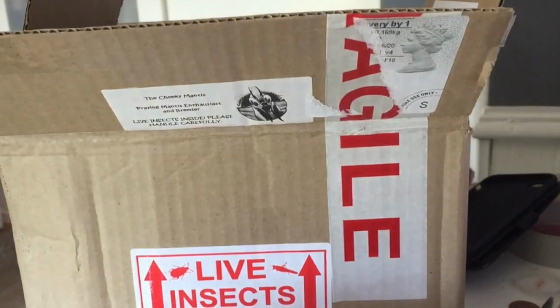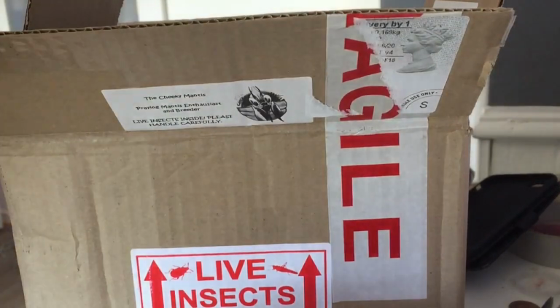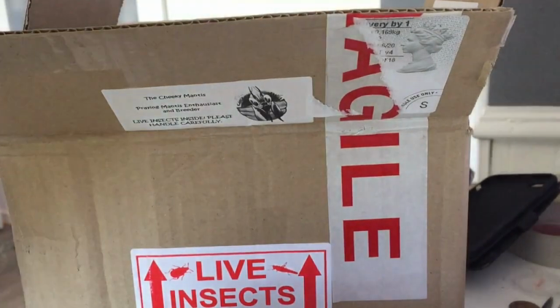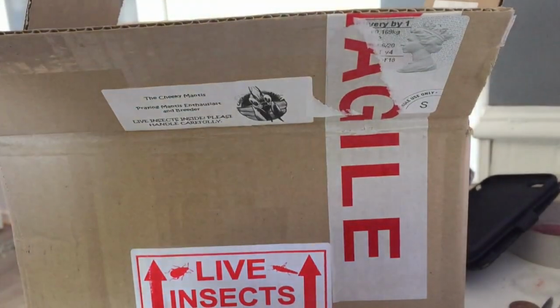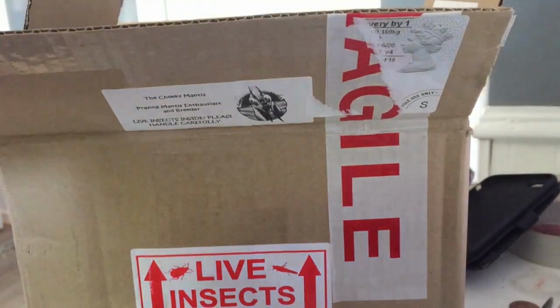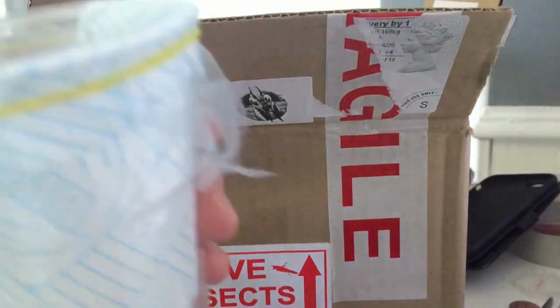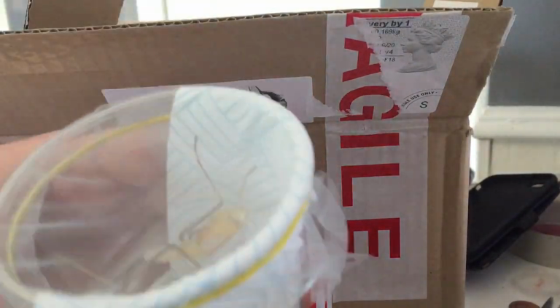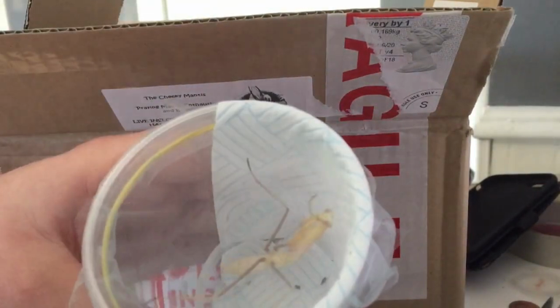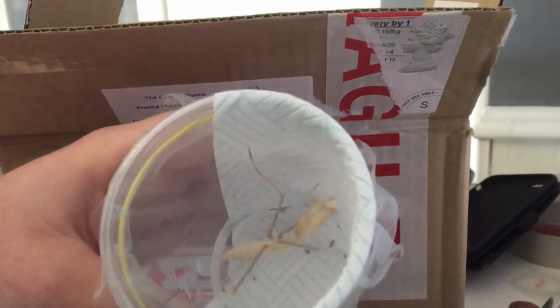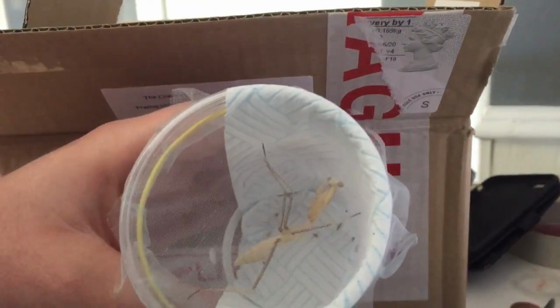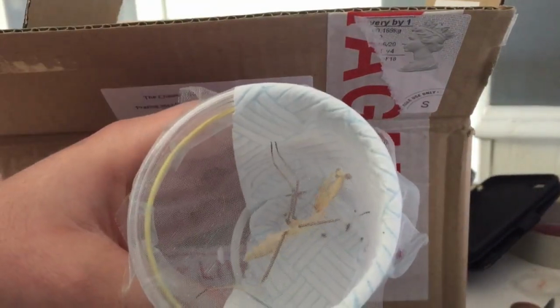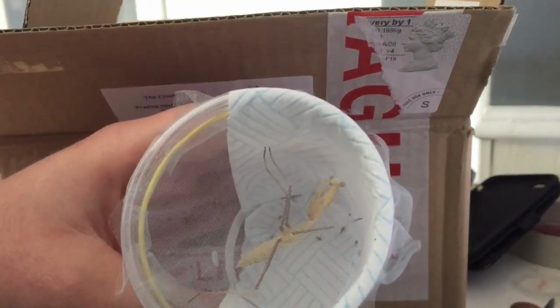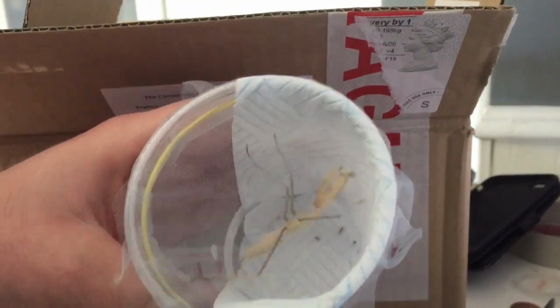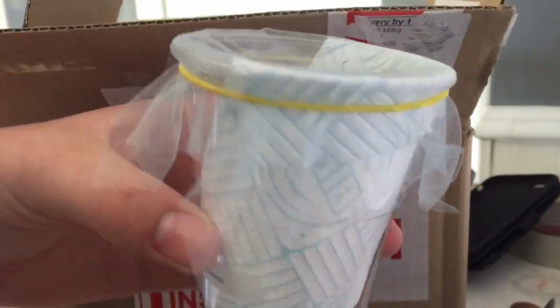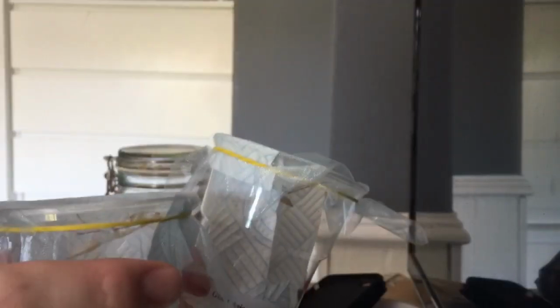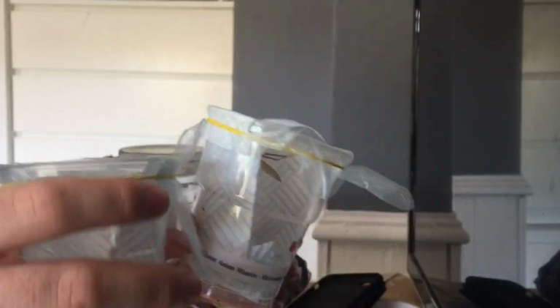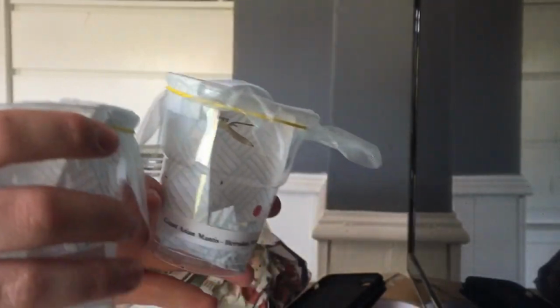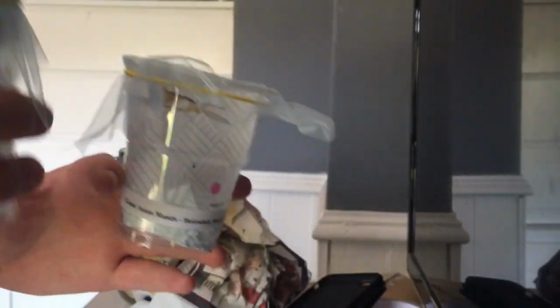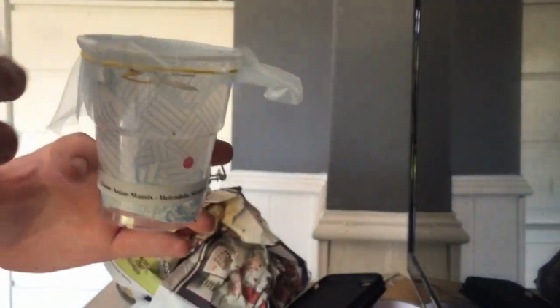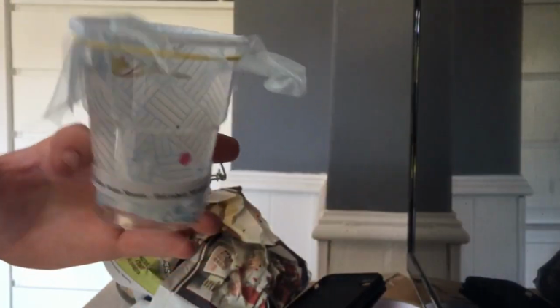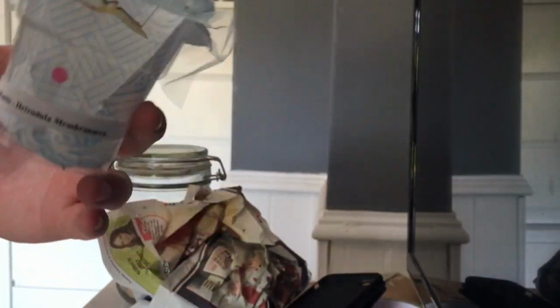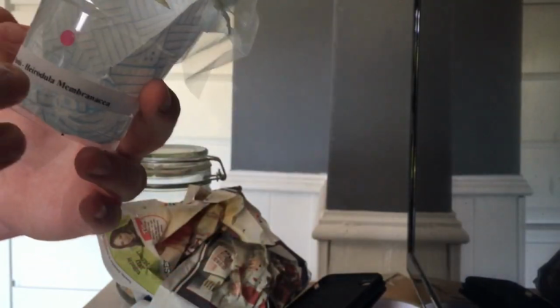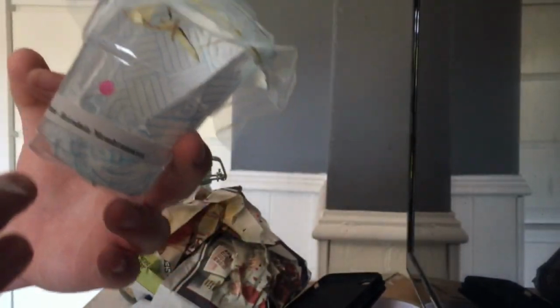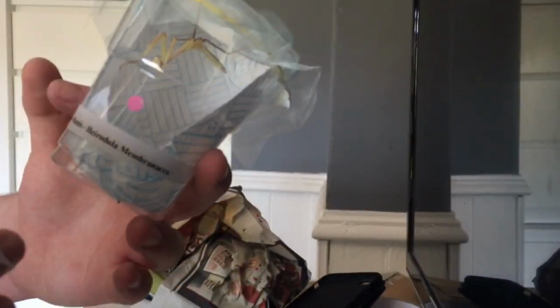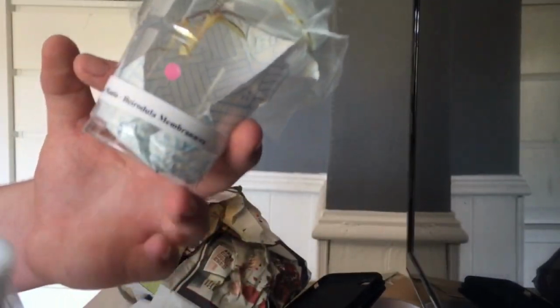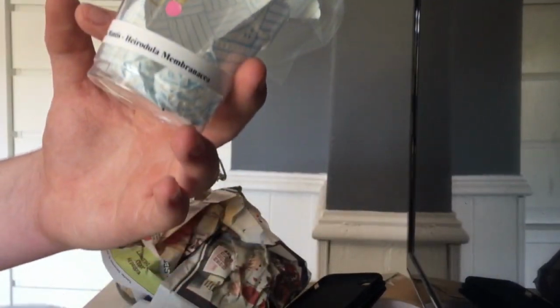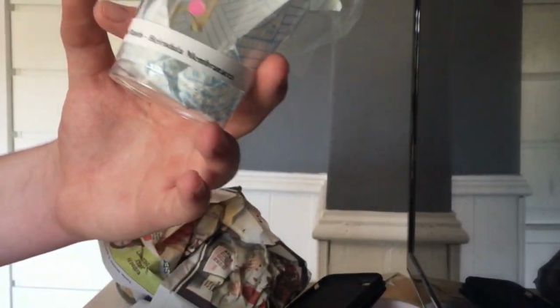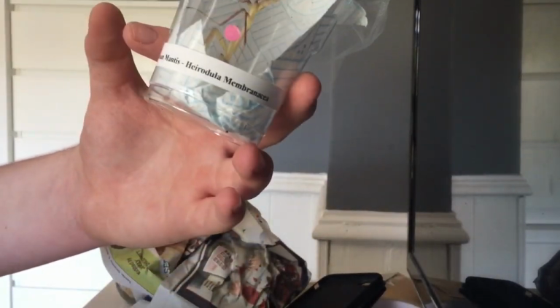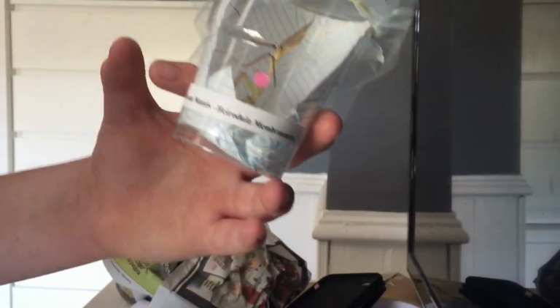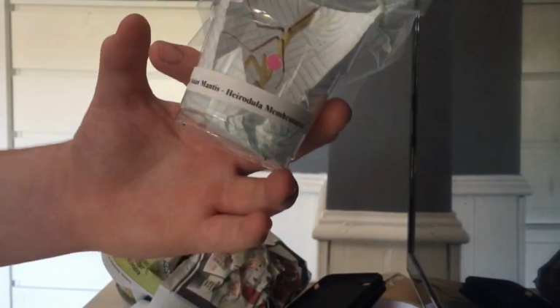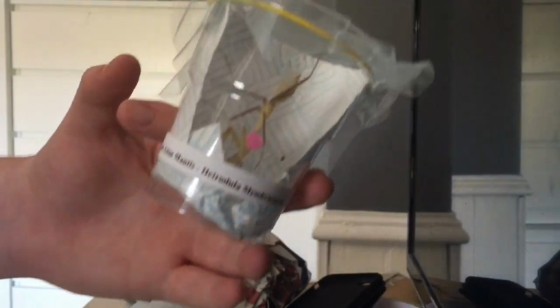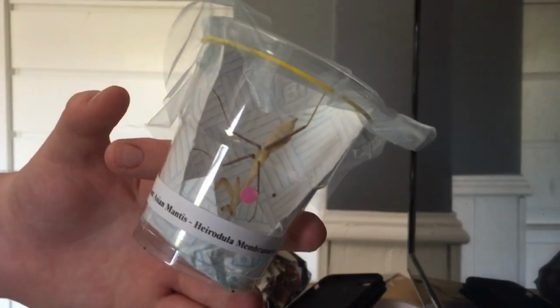And here is the male. These are two breeding pair mantis. This one's already going a bit mental, so let's get around to the new enclosure — yeah? Let's go.